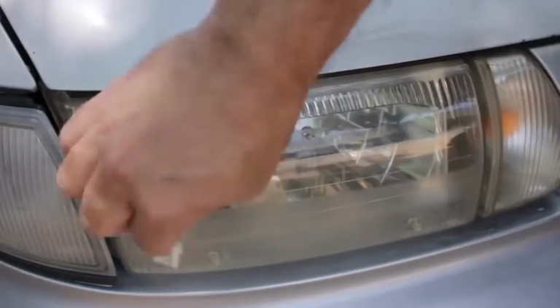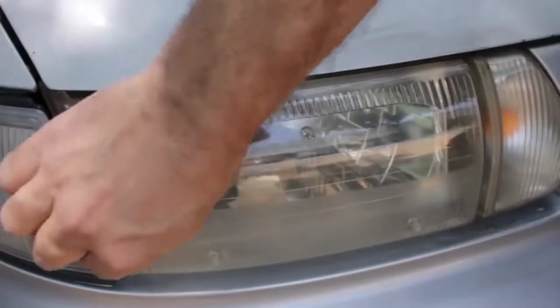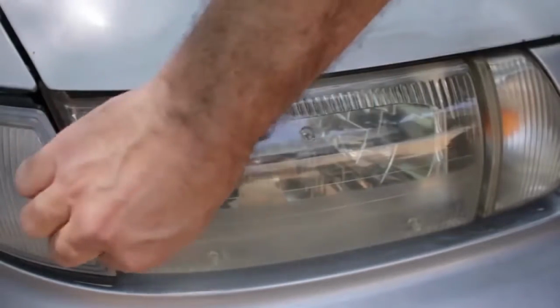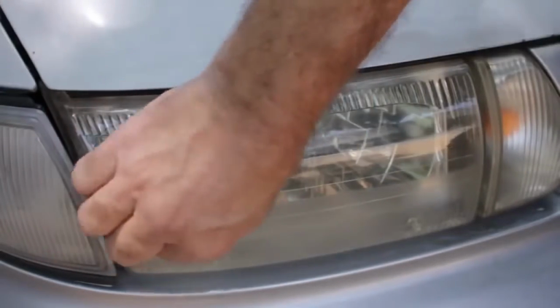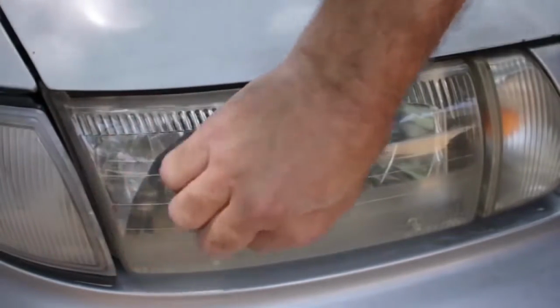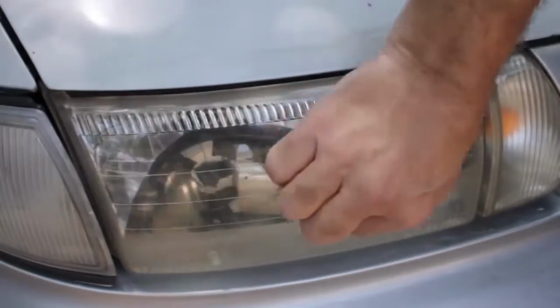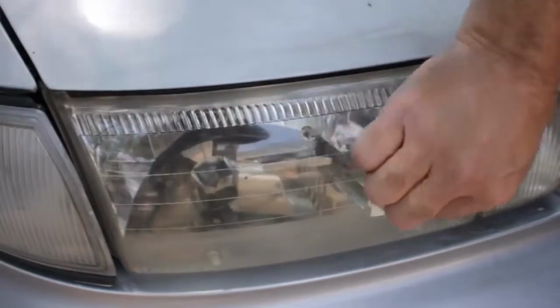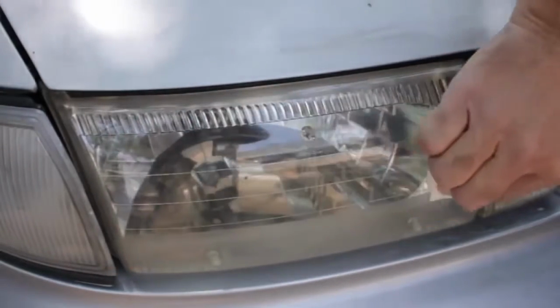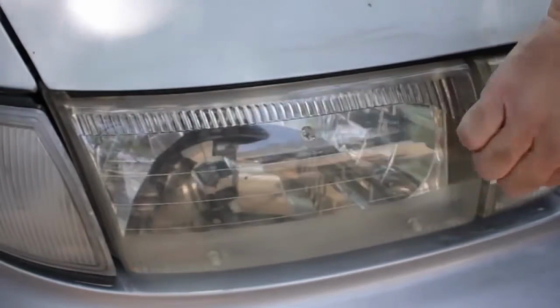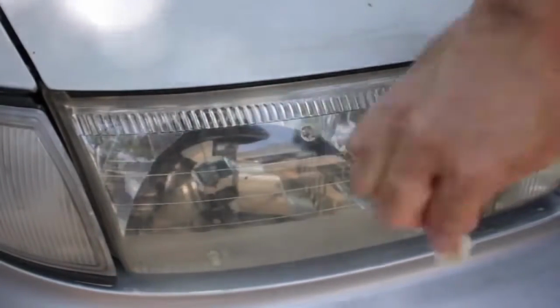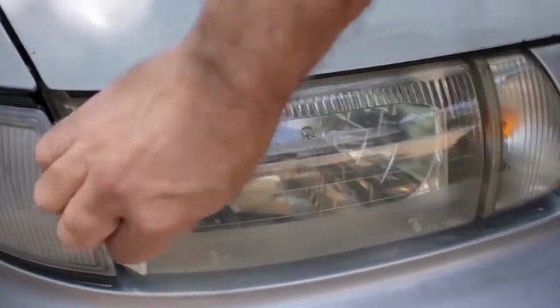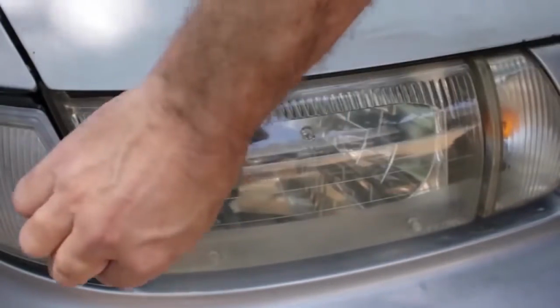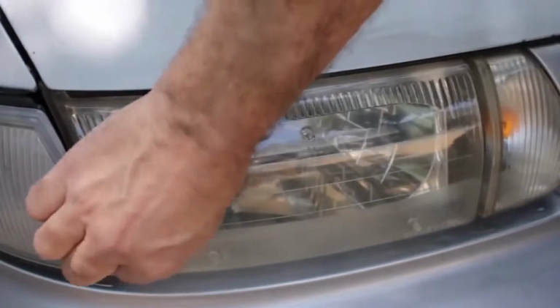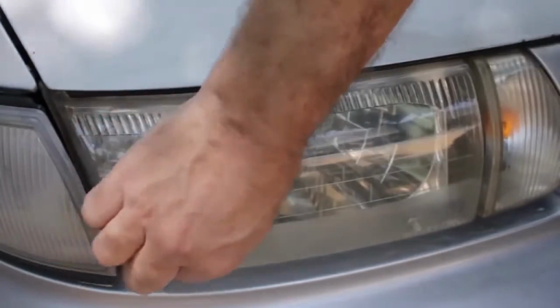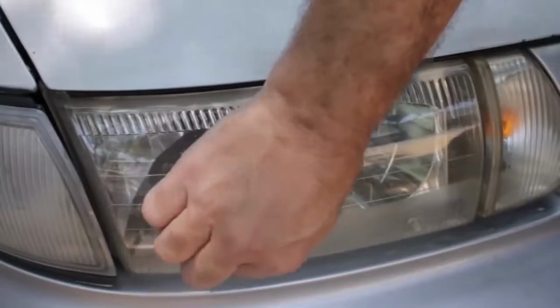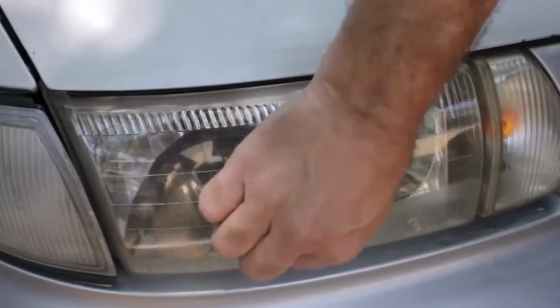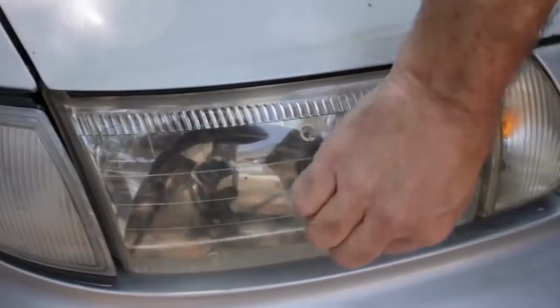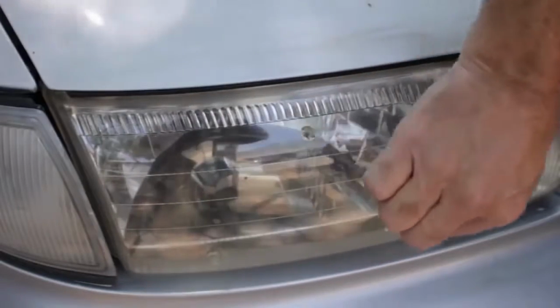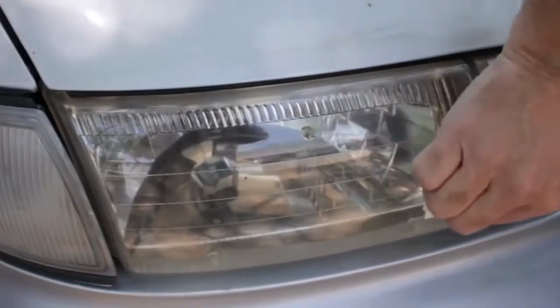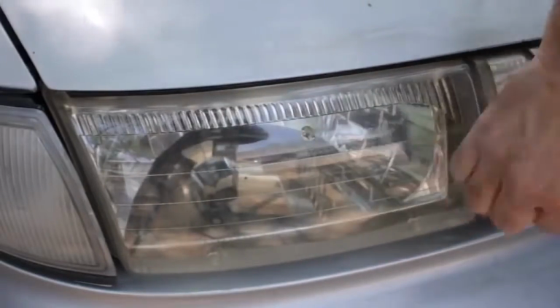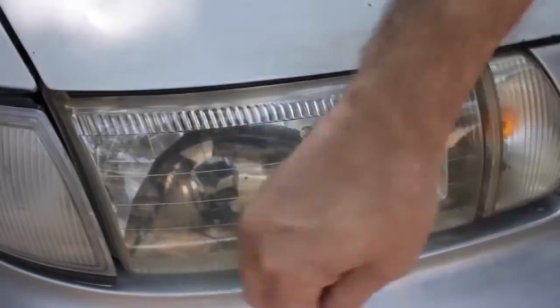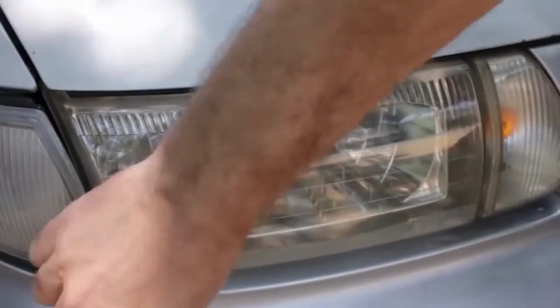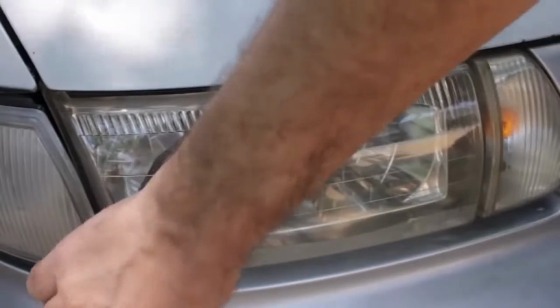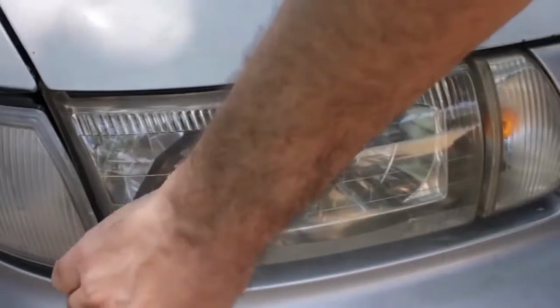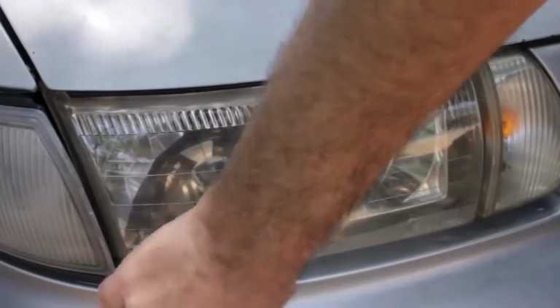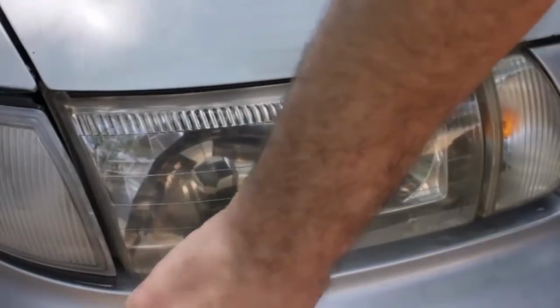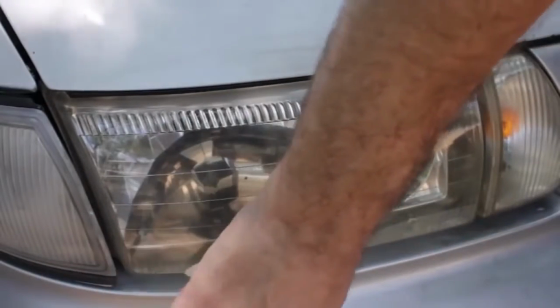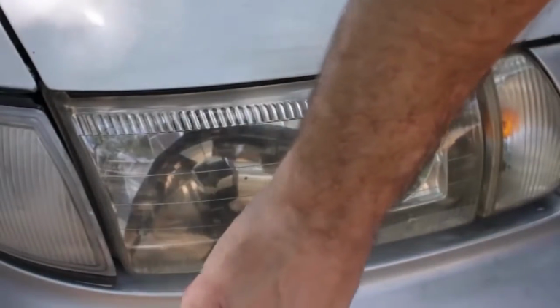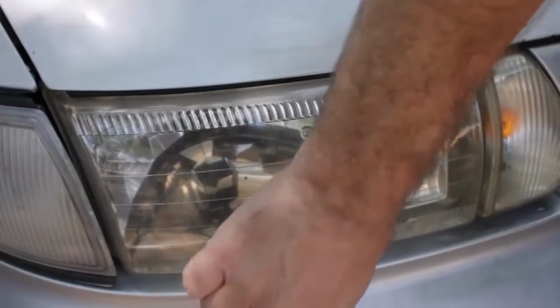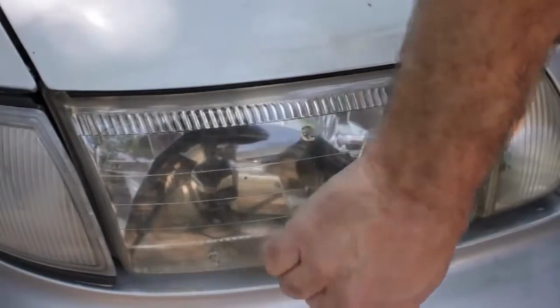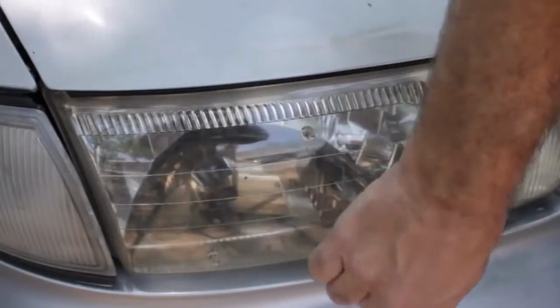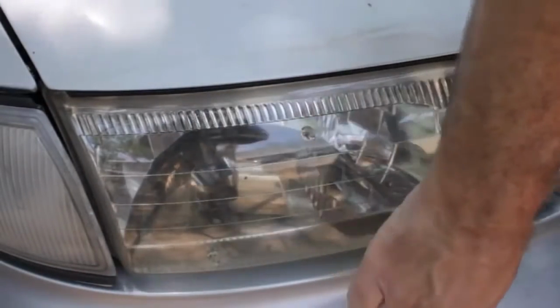The headlights are good as new. You should avoid getting the headlights wet for half an hour, and do not wash the car for at least 24 hours.